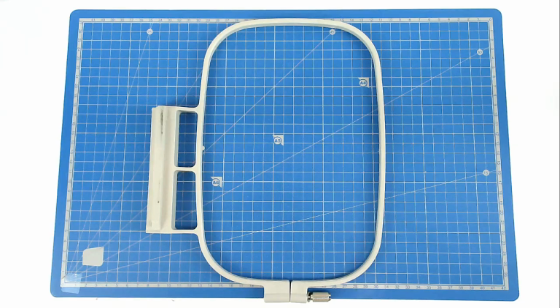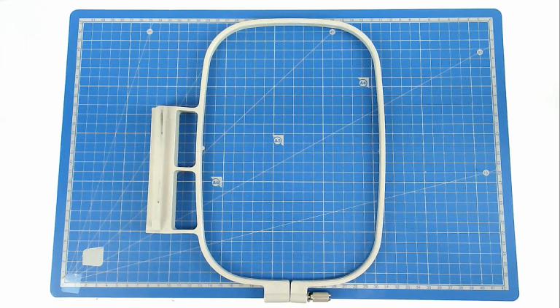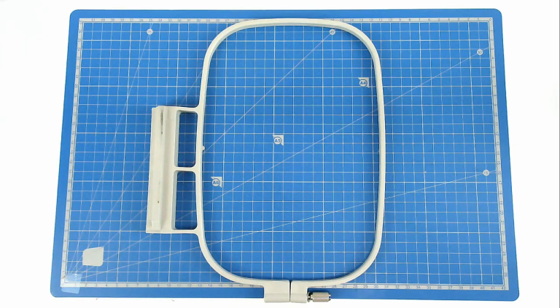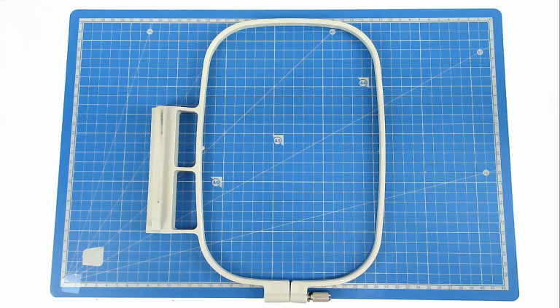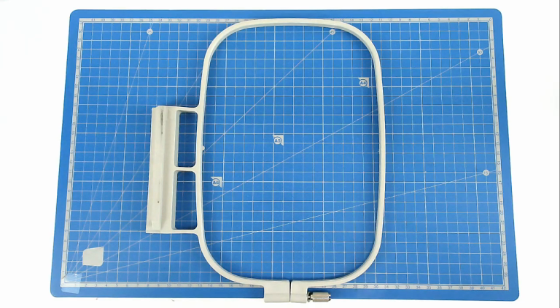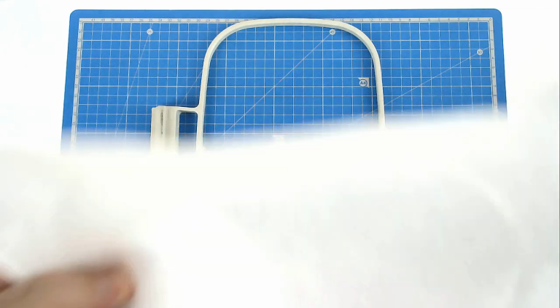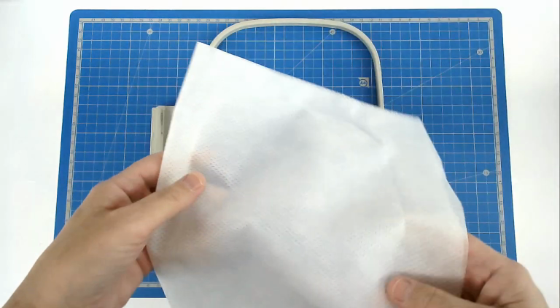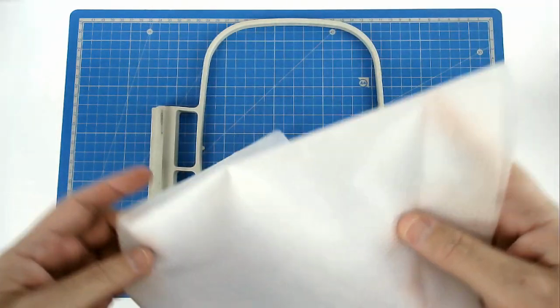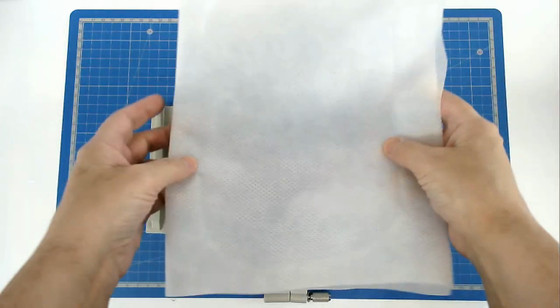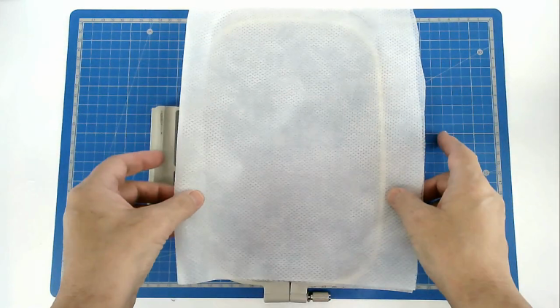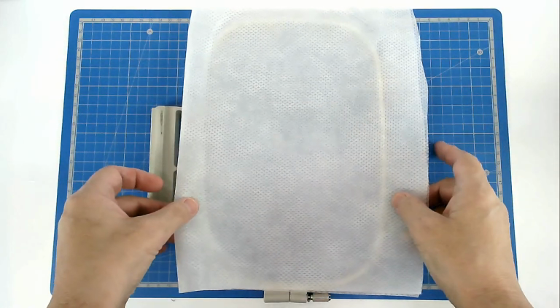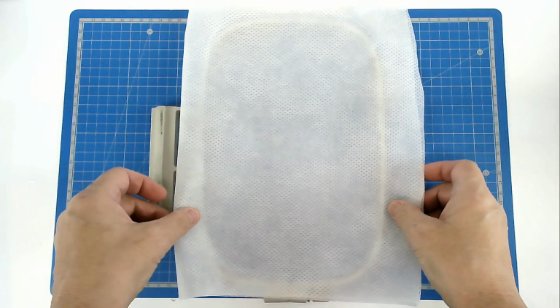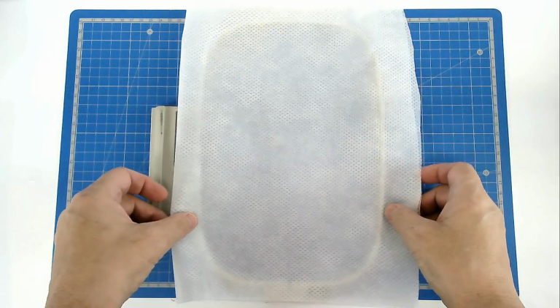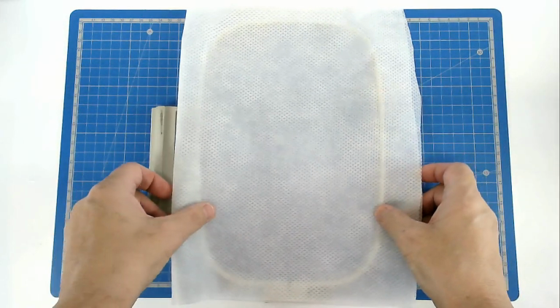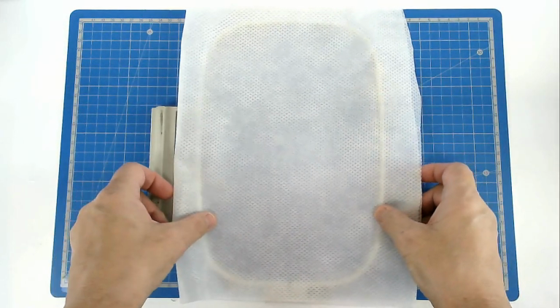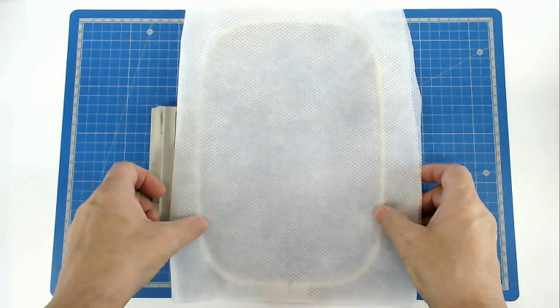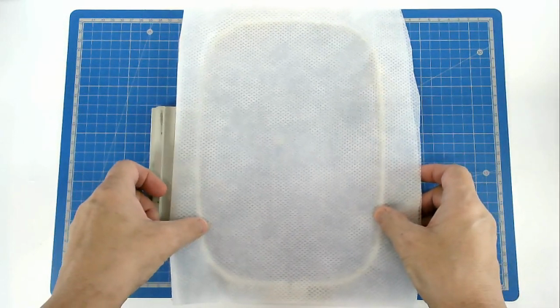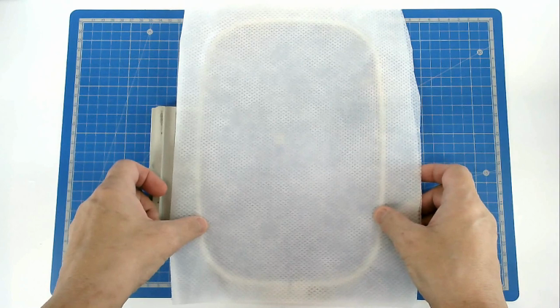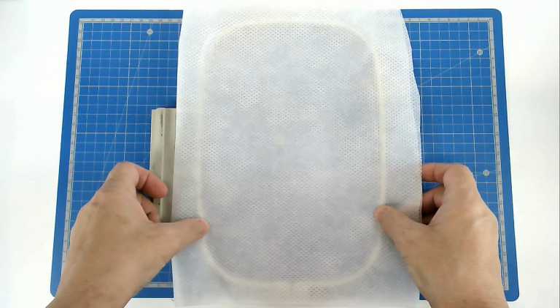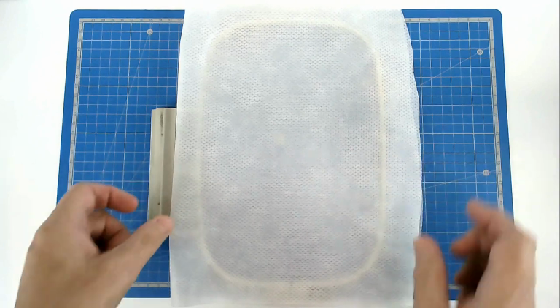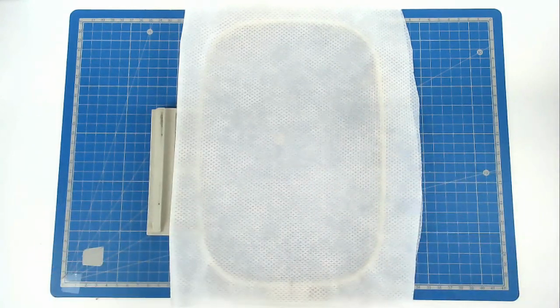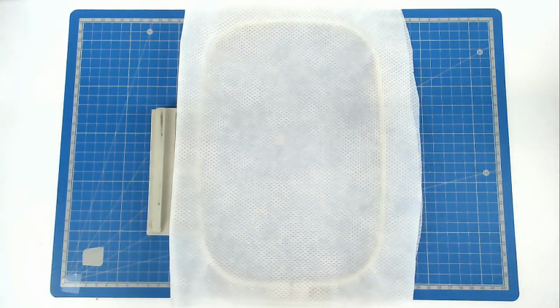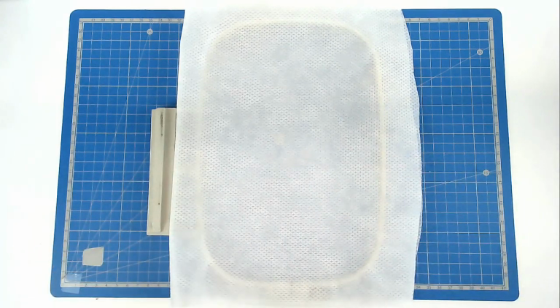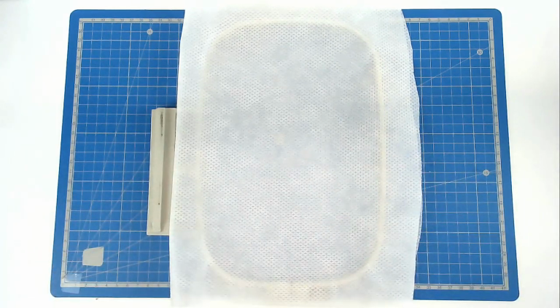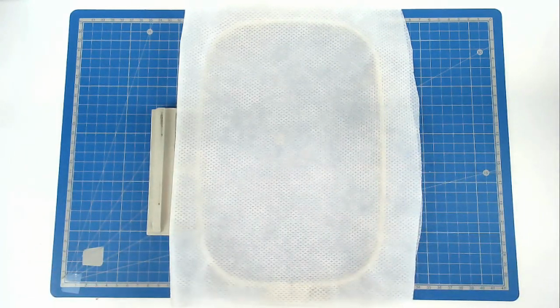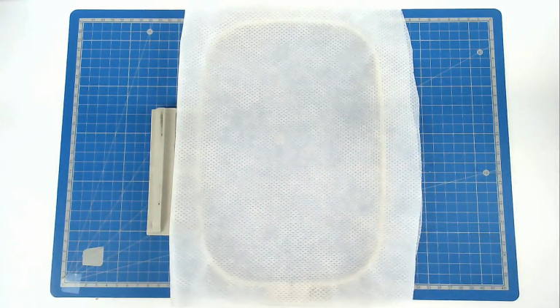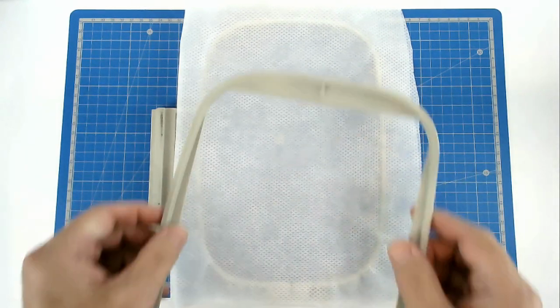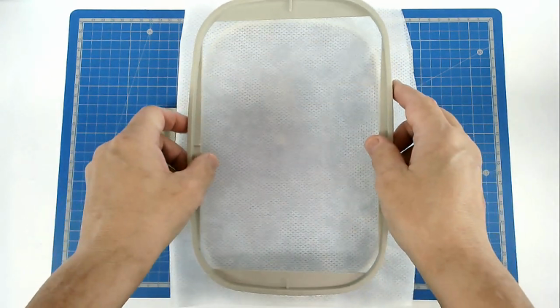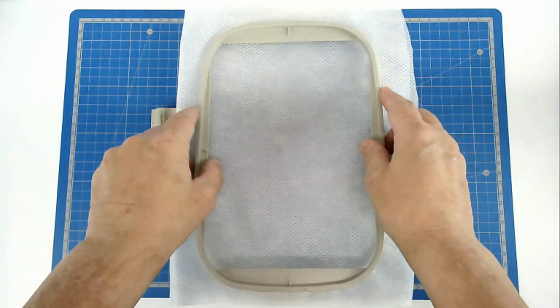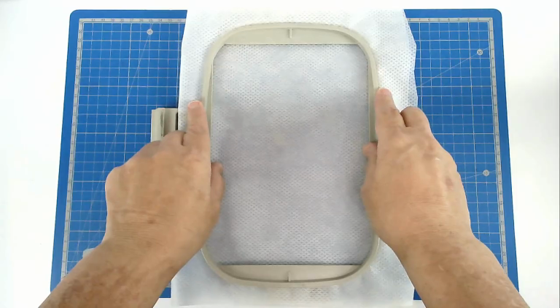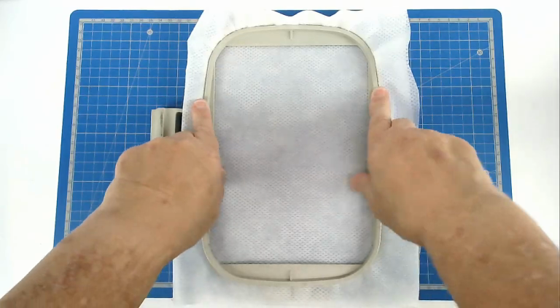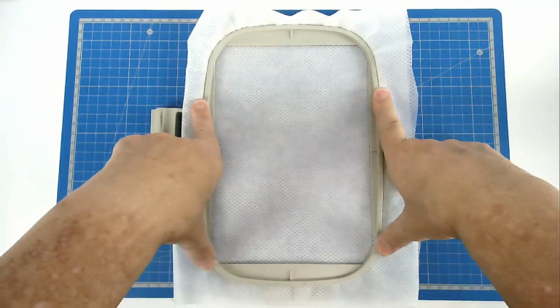You're going to start off by hooping your two layers of no-show mesh stabiliser. You can use cutaway as well if you want, but don't use tear away — it's not going to stand up to the stitching.